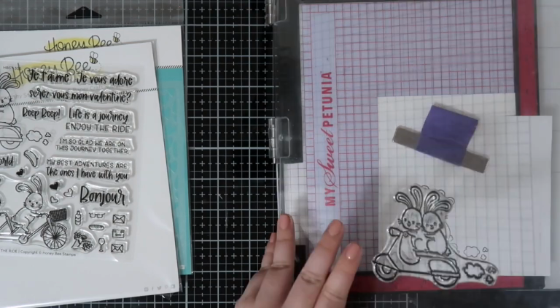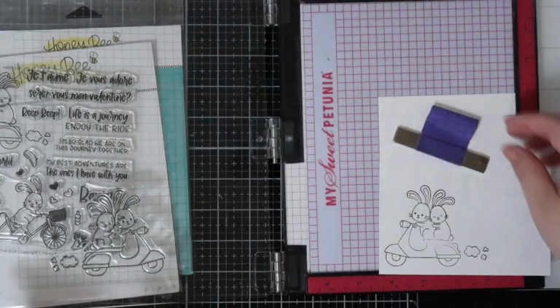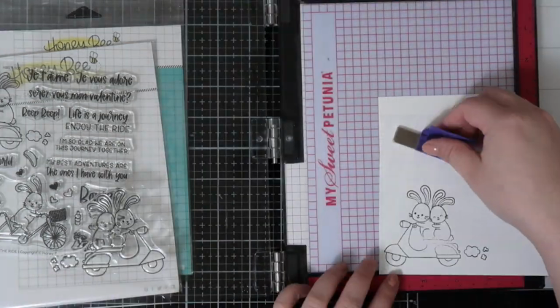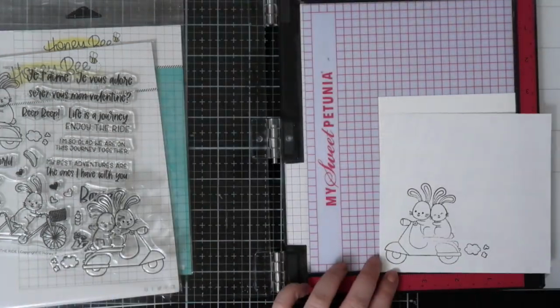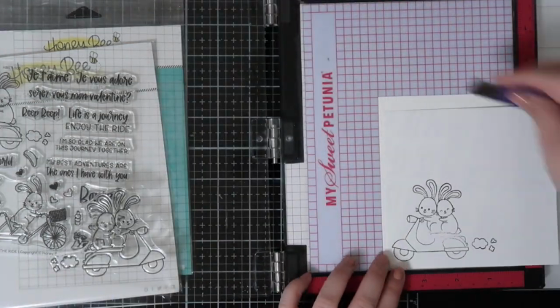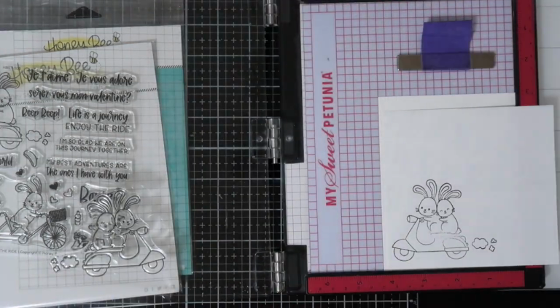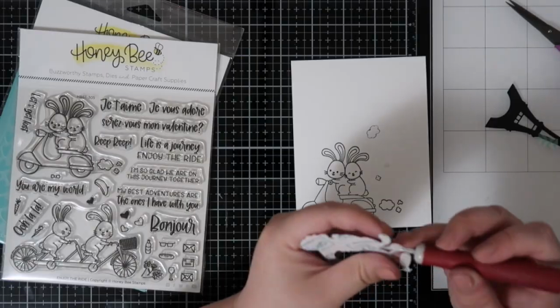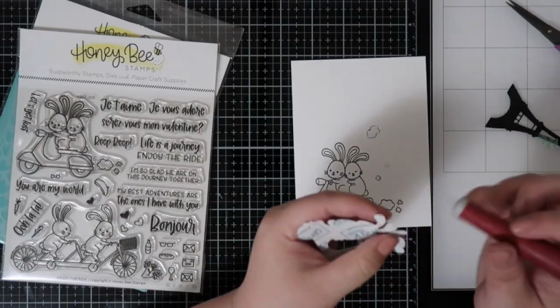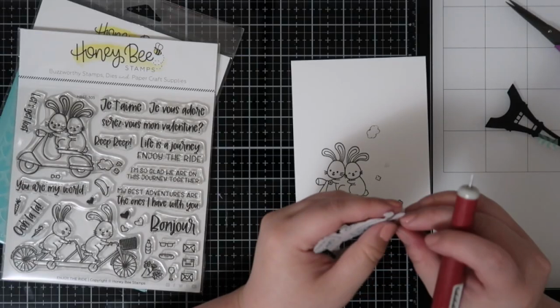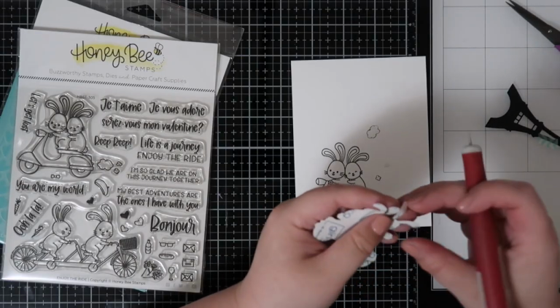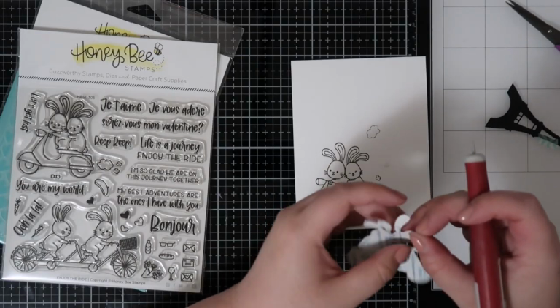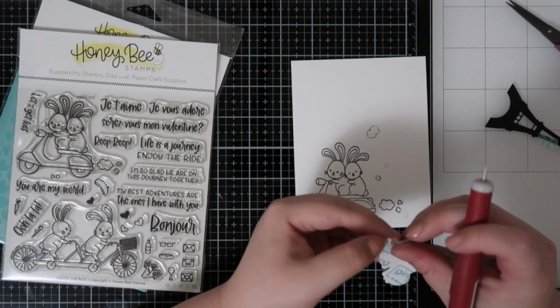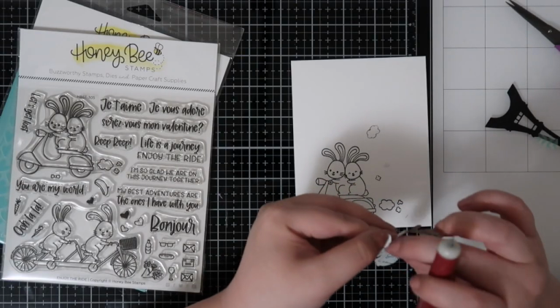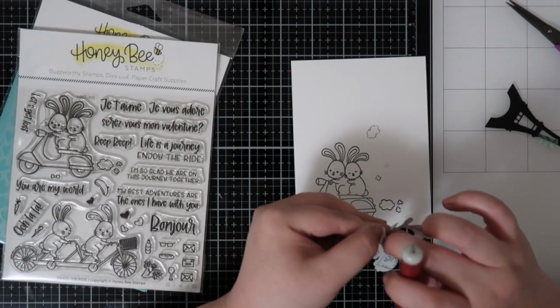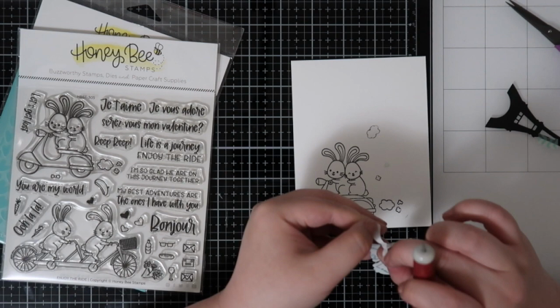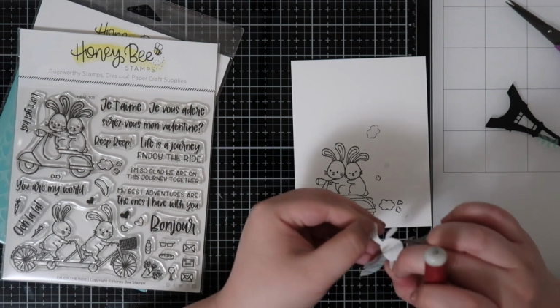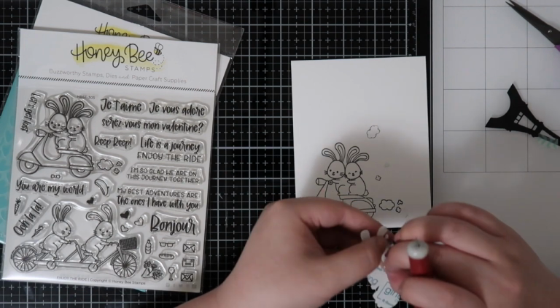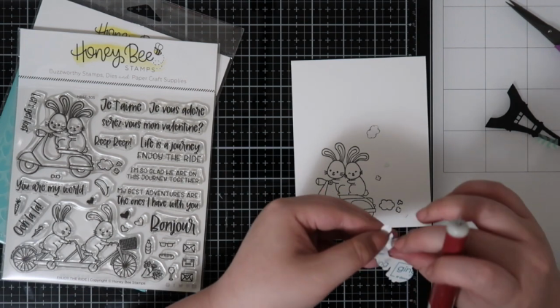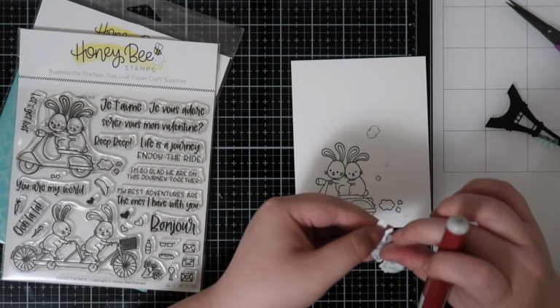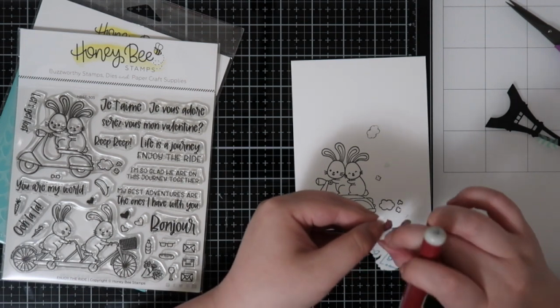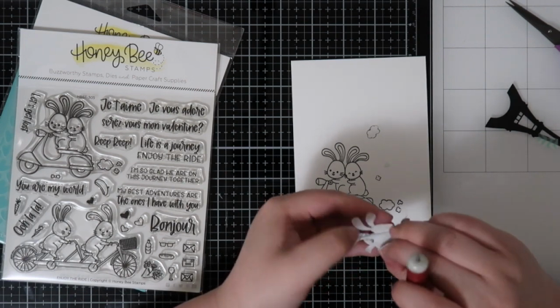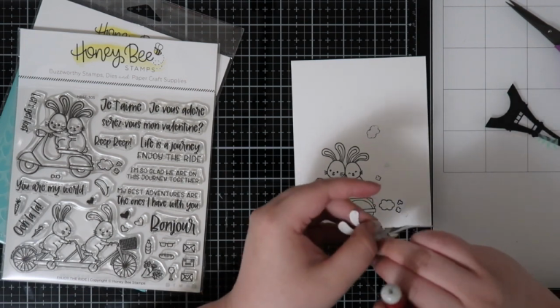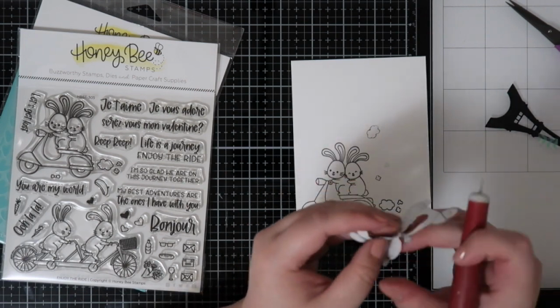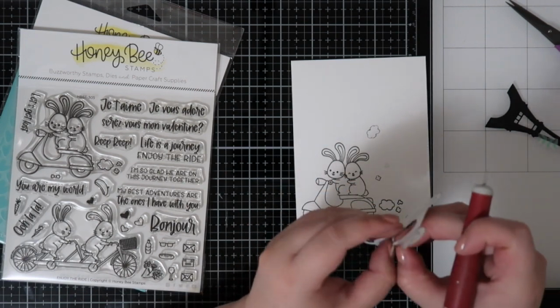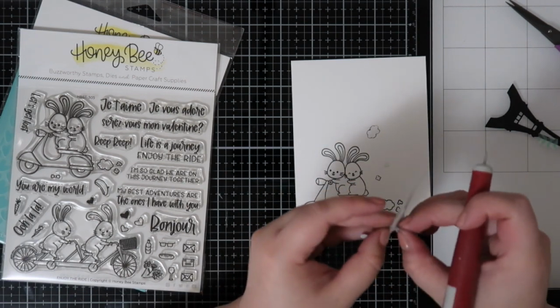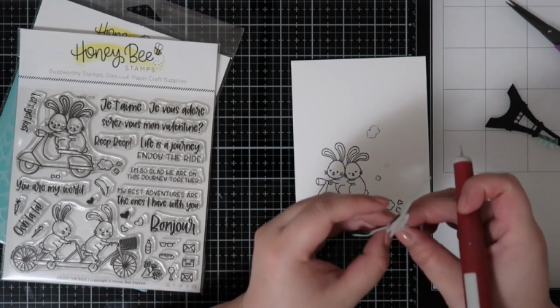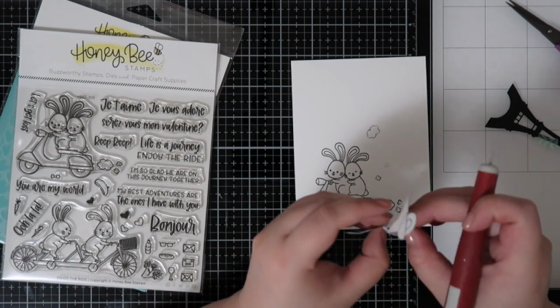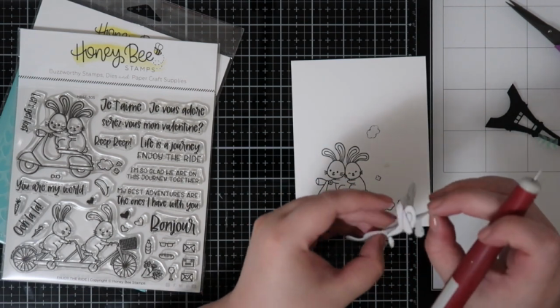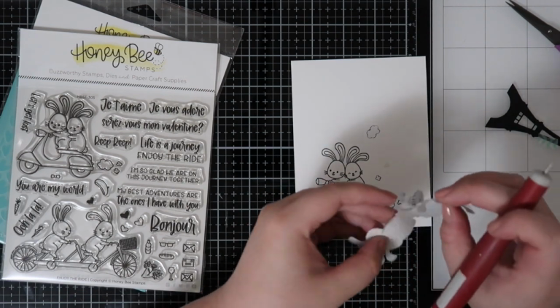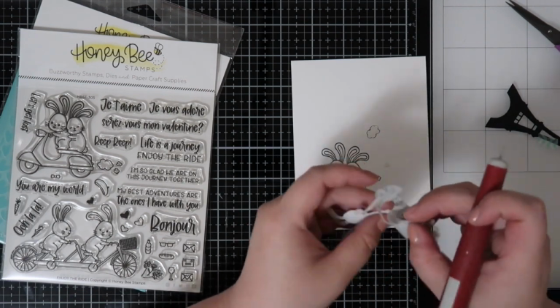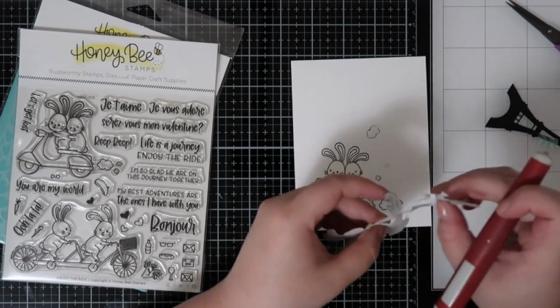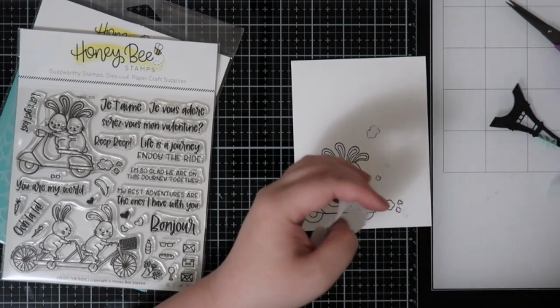But for now, I am removing the mask and I will be placing it directly onto the A2 cardstock so I can mask off to color up my background.